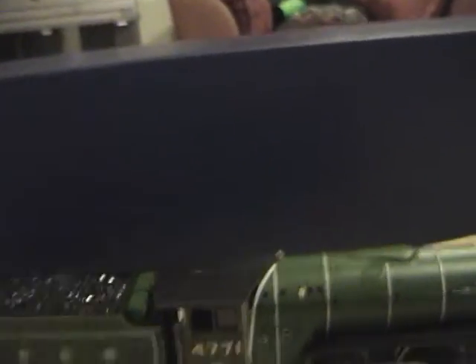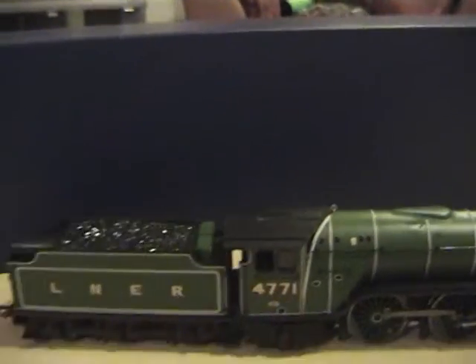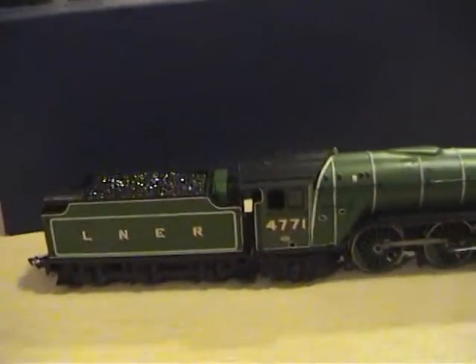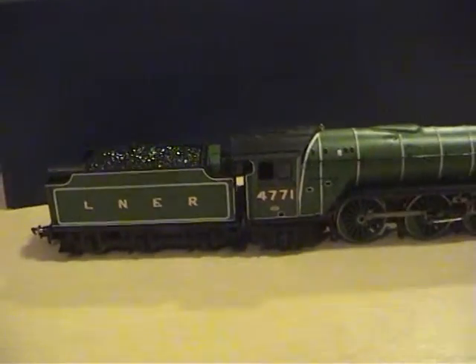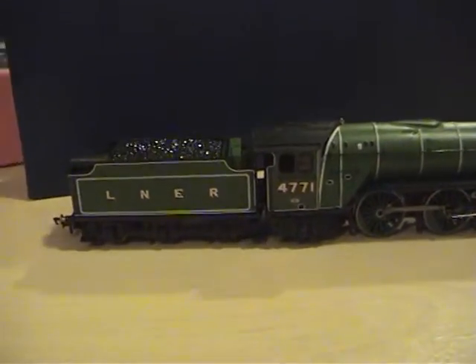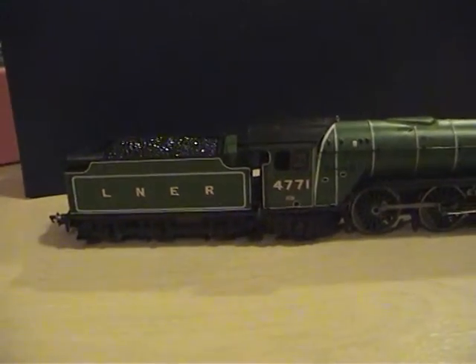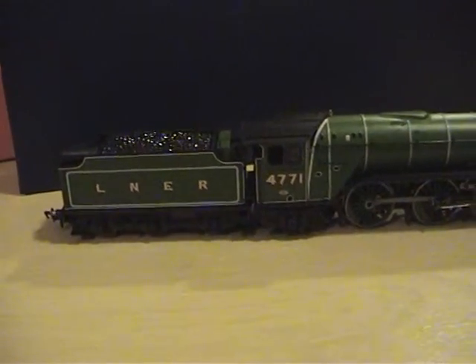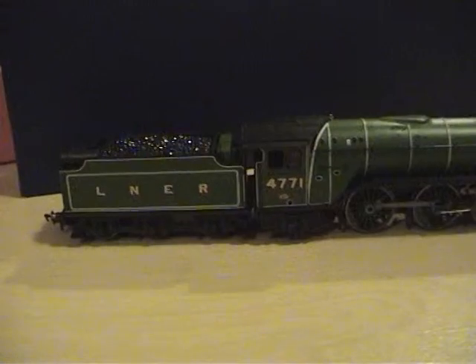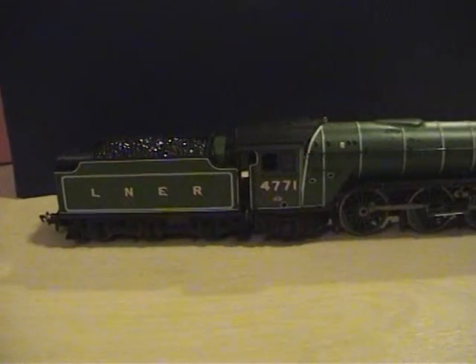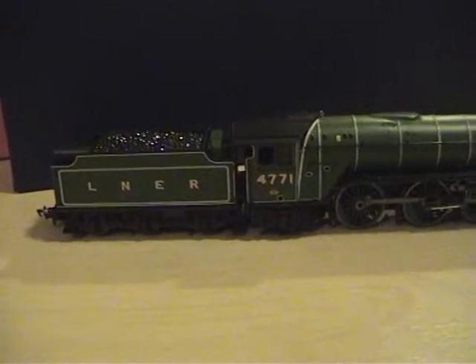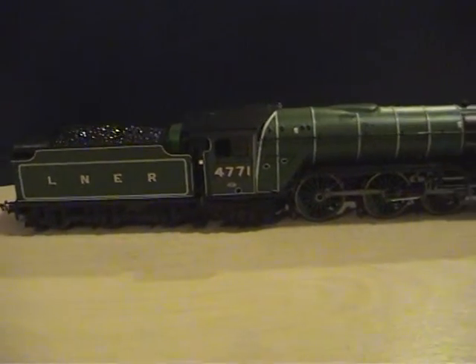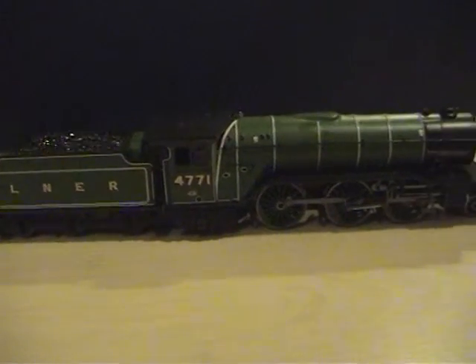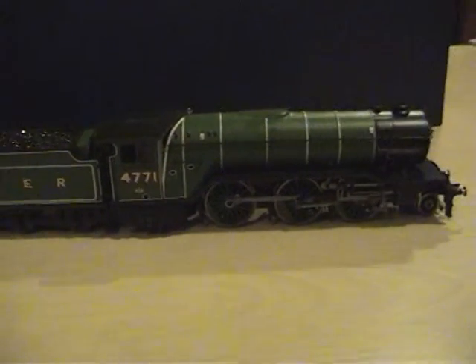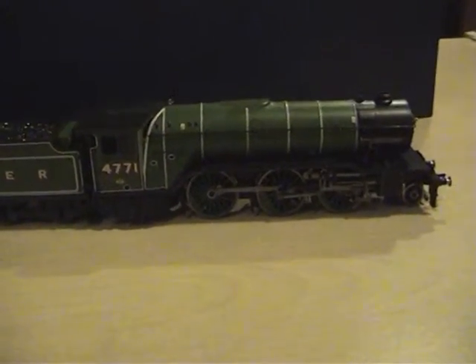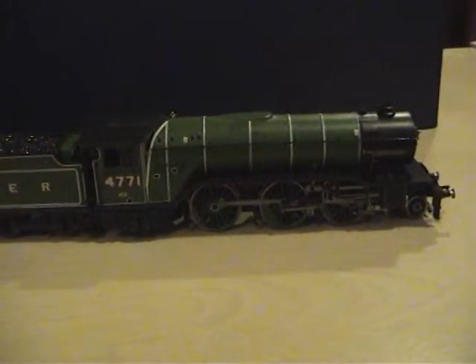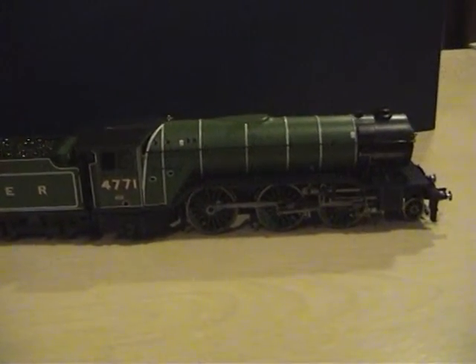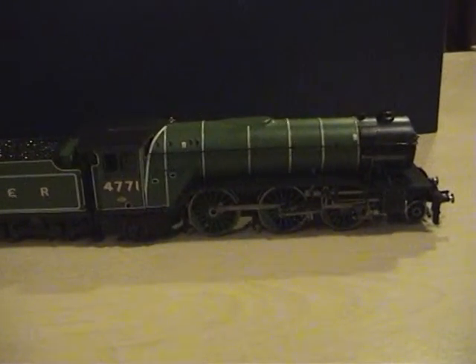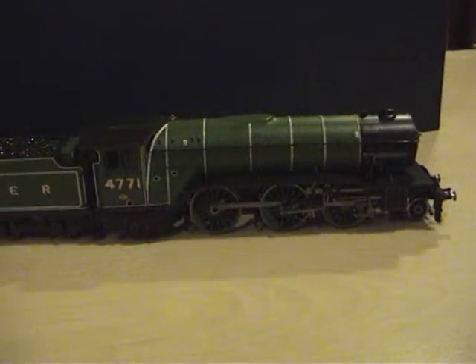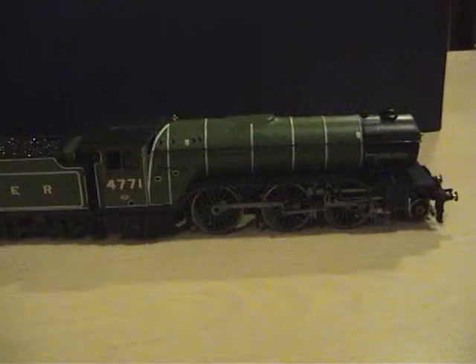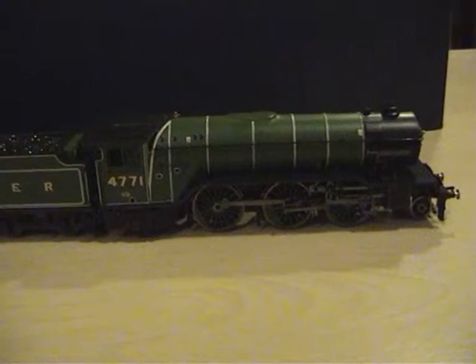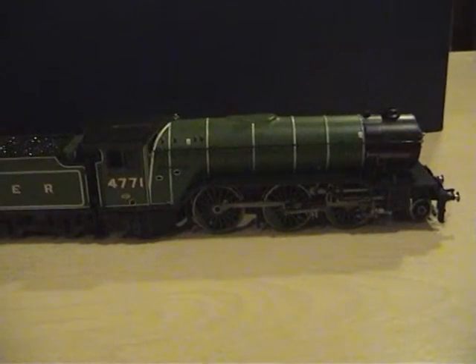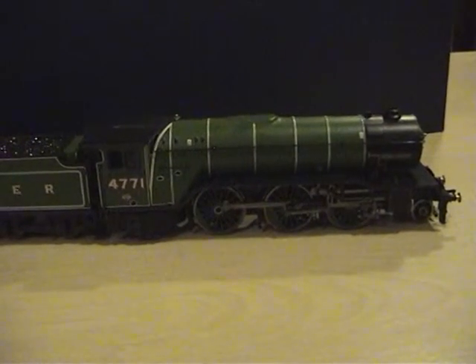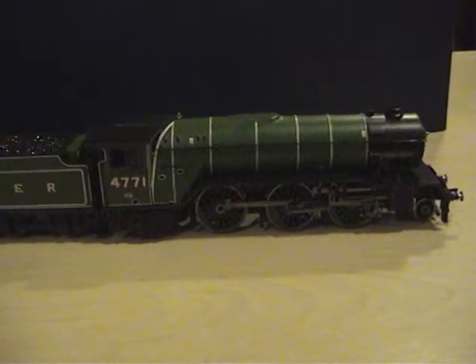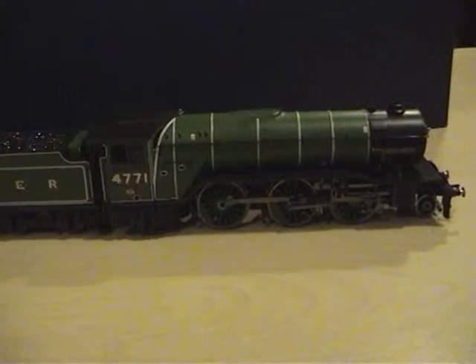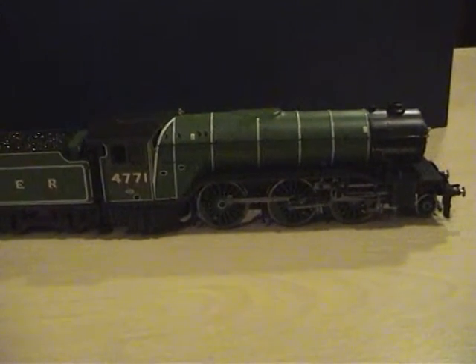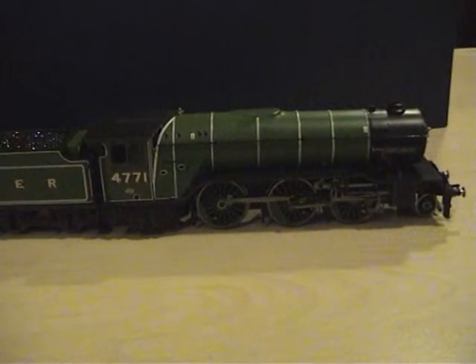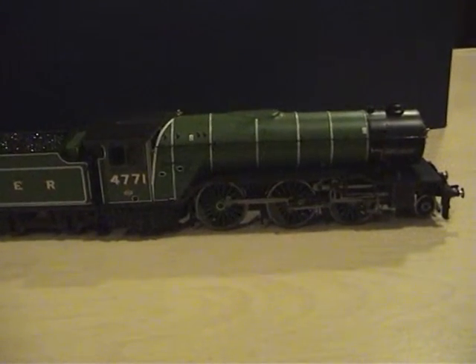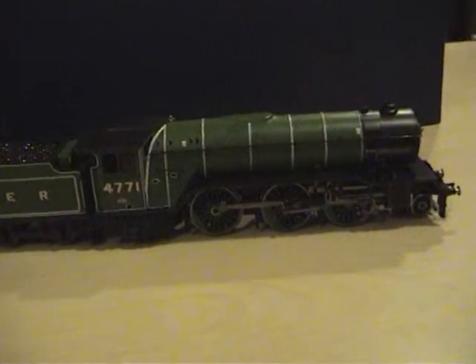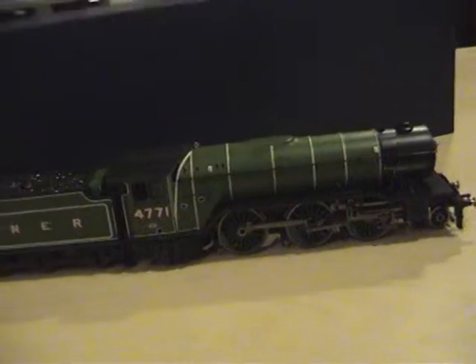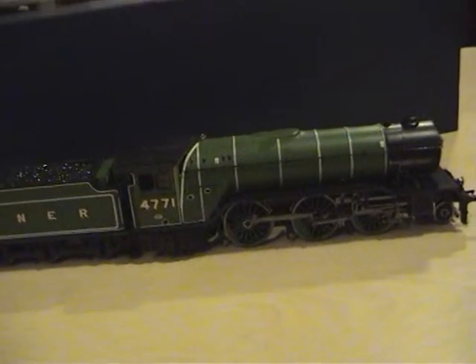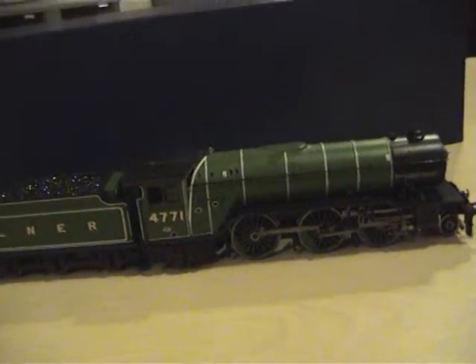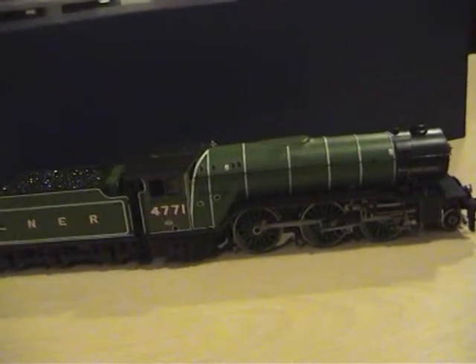In a nutshell, that is my Bachmann Green Arrow Class V2 Steam Loco, and I just could not walk away from Model Zone without paying for that. See you soon, bye bye.